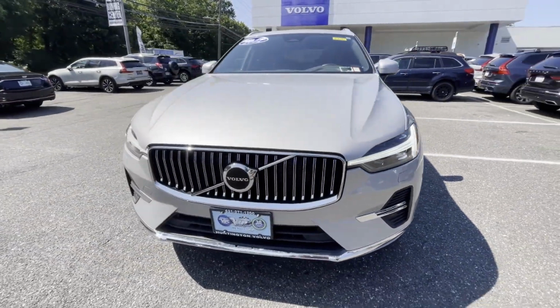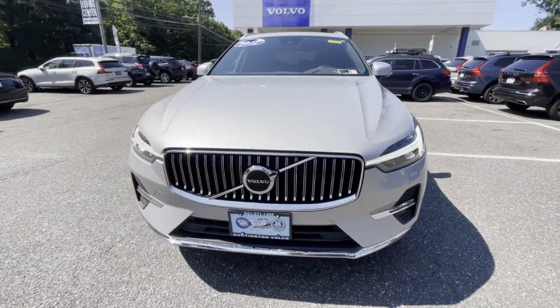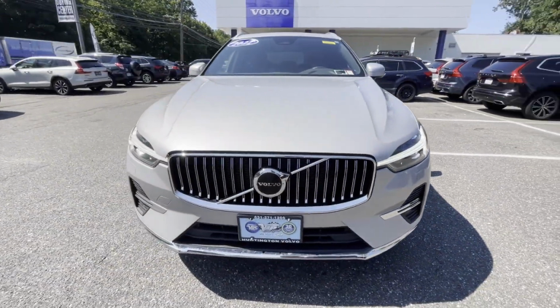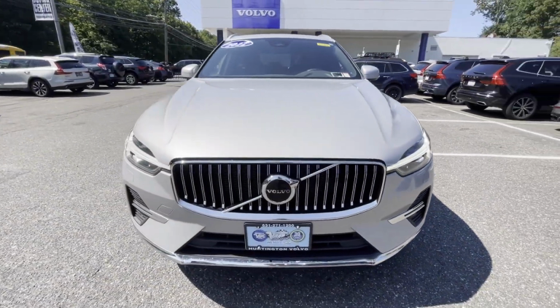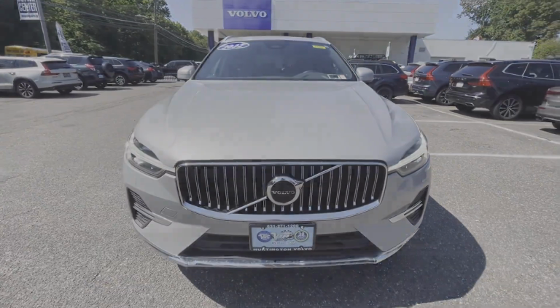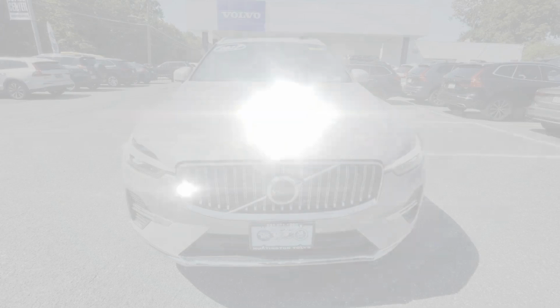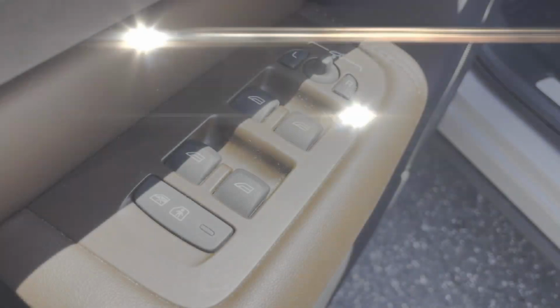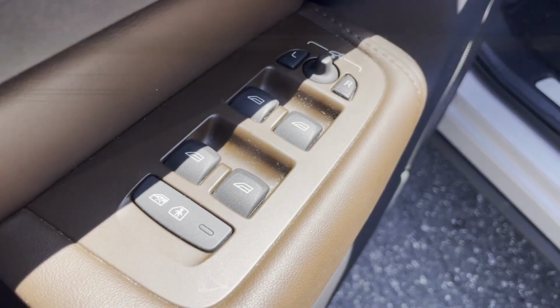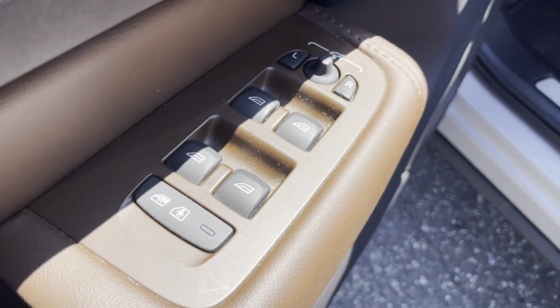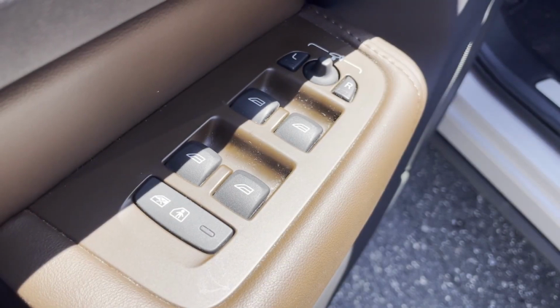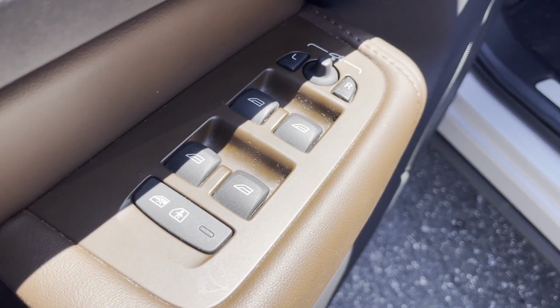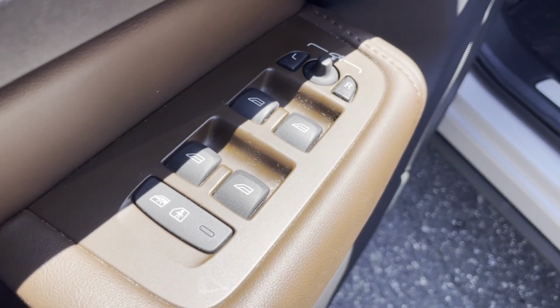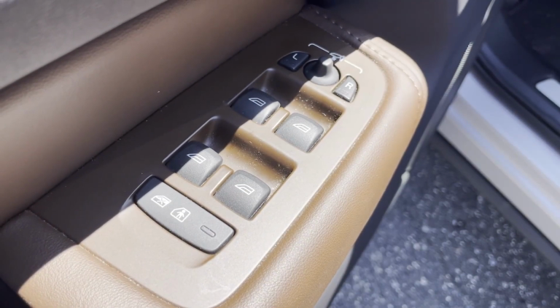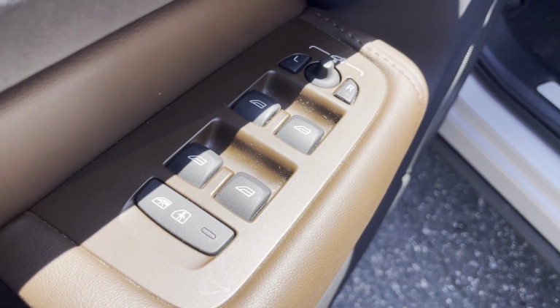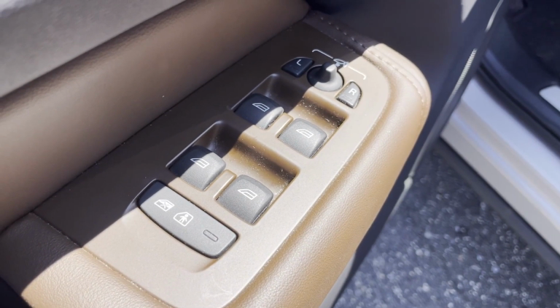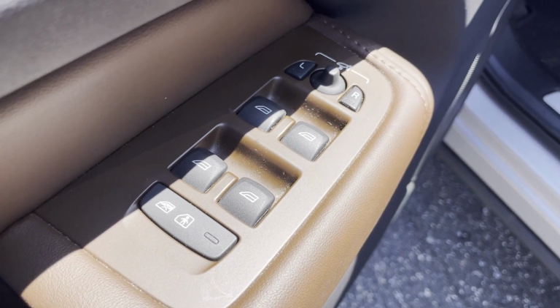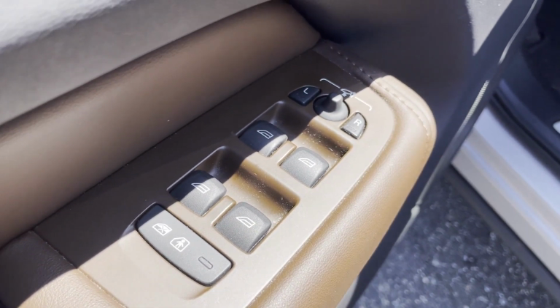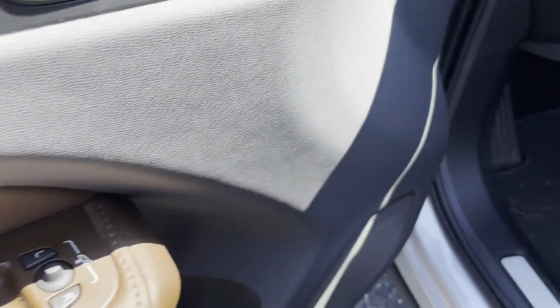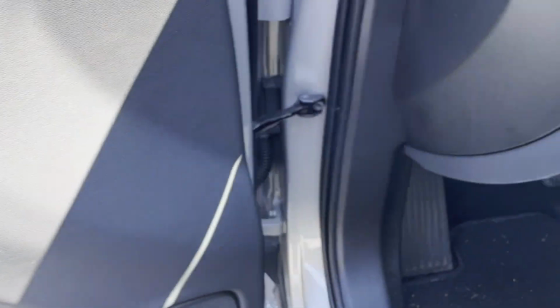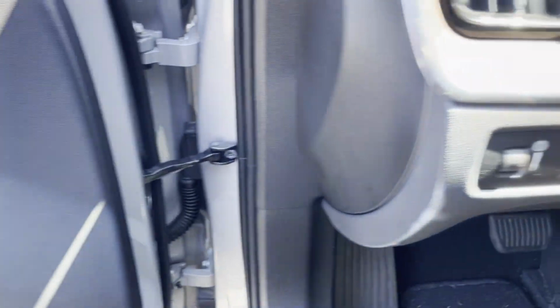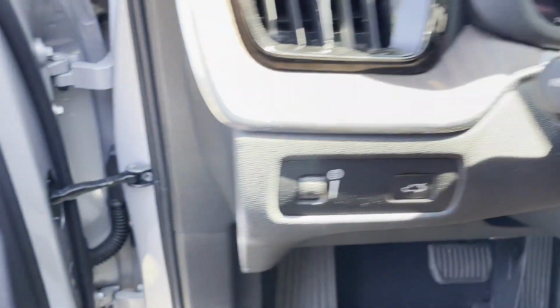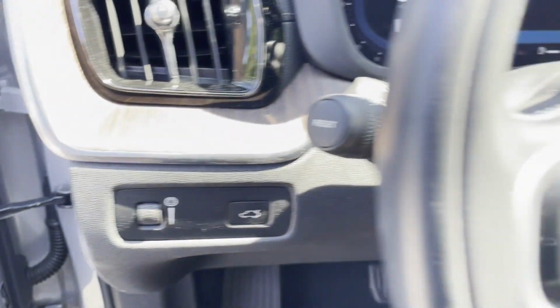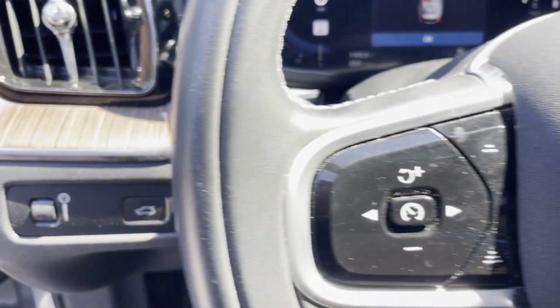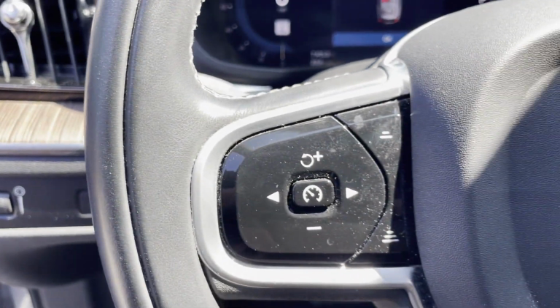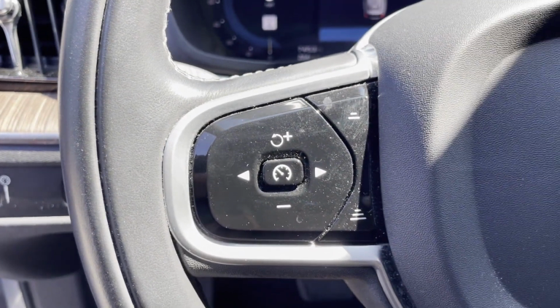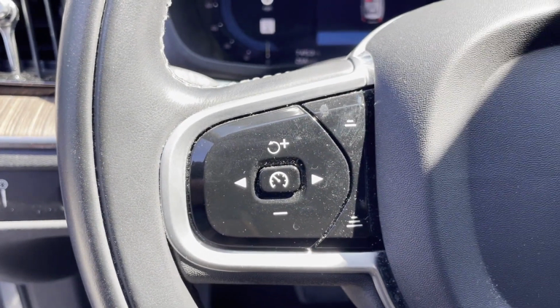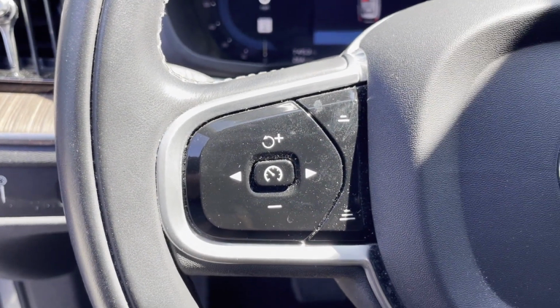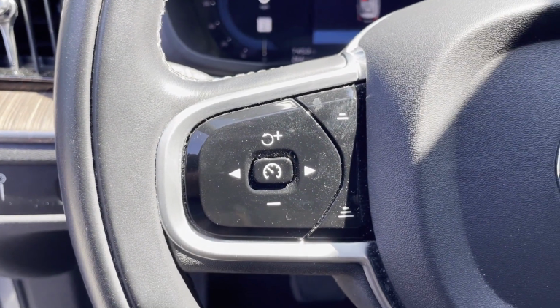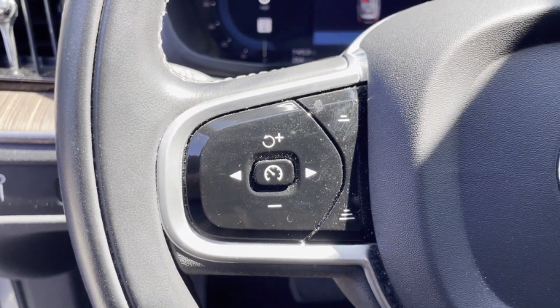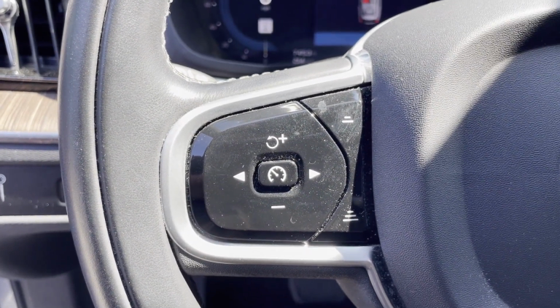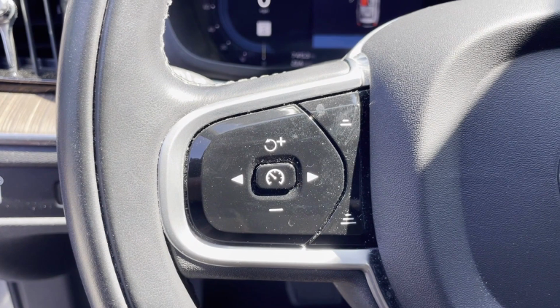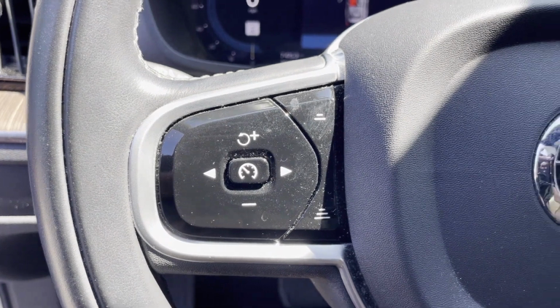Turbocharged engine. Multi-zone air conditioning. Blind spot monitor. All-wheel drive. Parking aid sensor. Heated side-view mirrors. Panoramic roof. Moon roof.